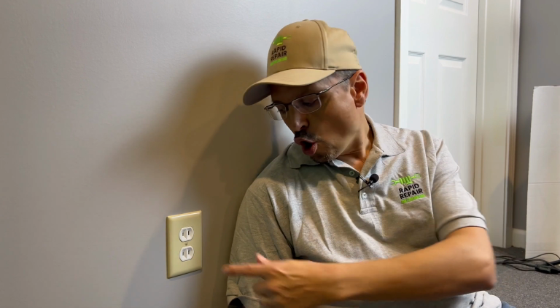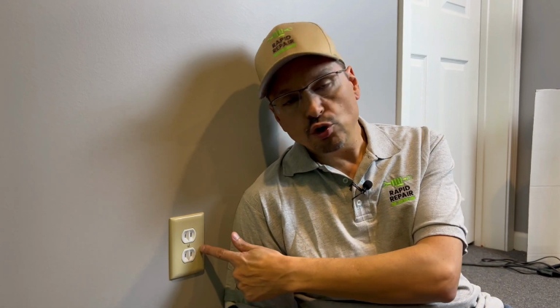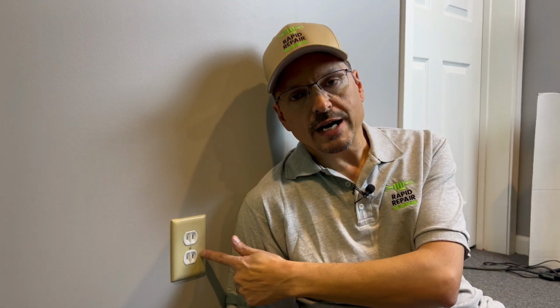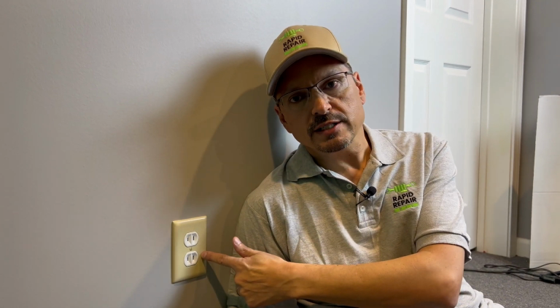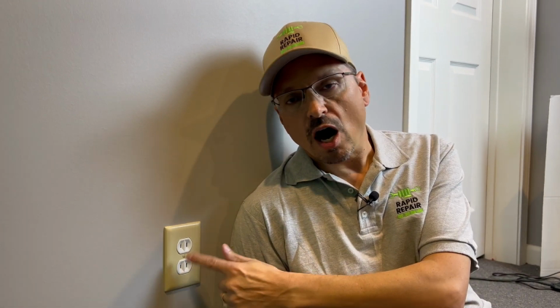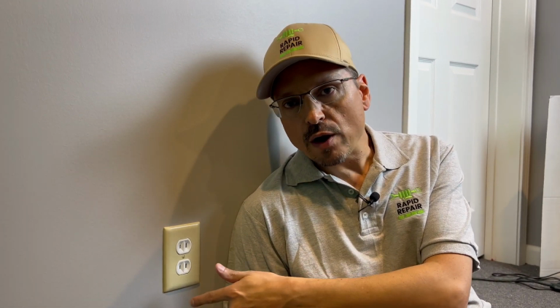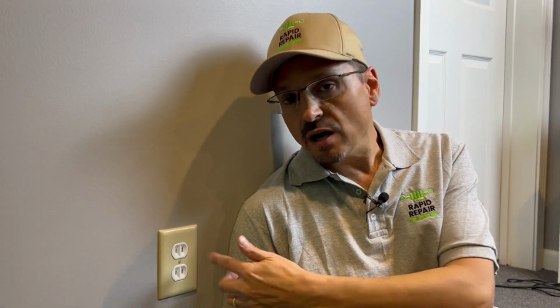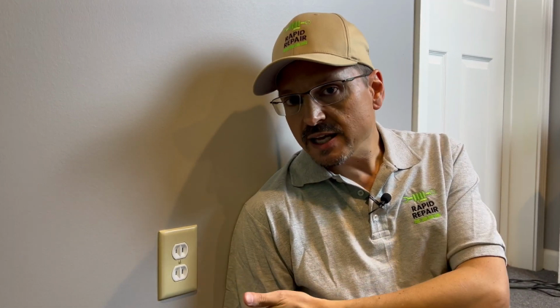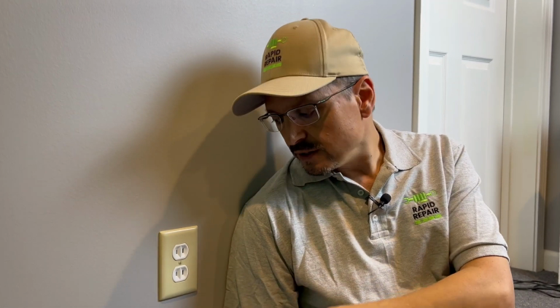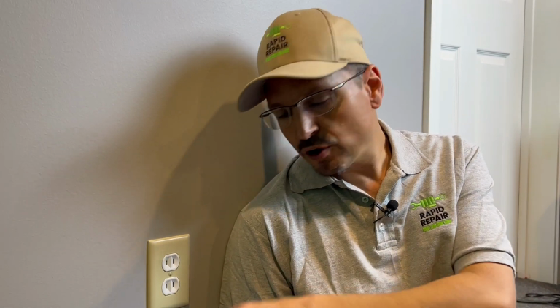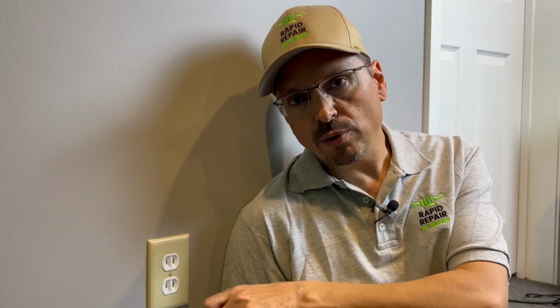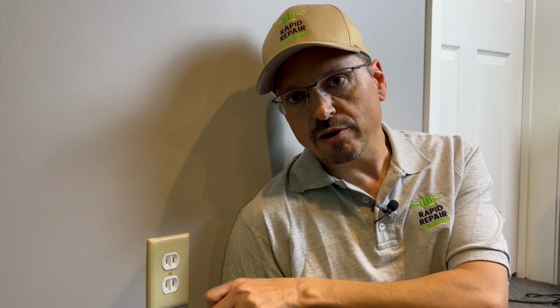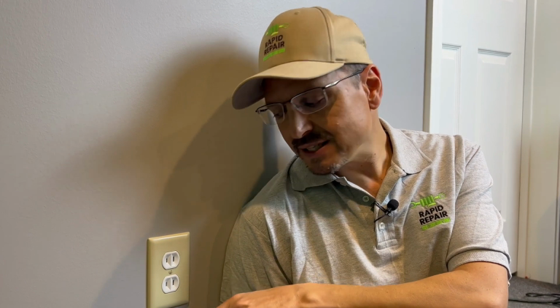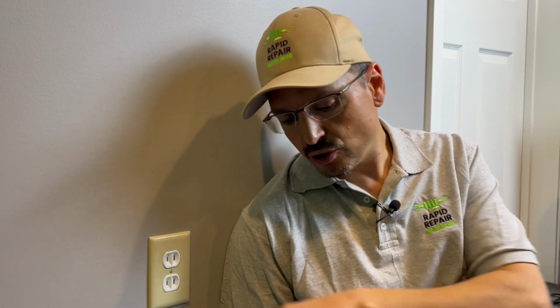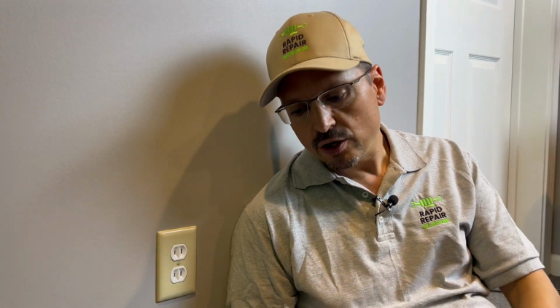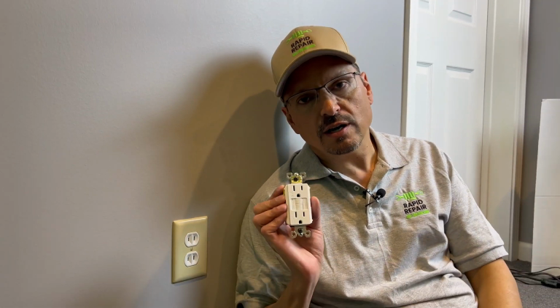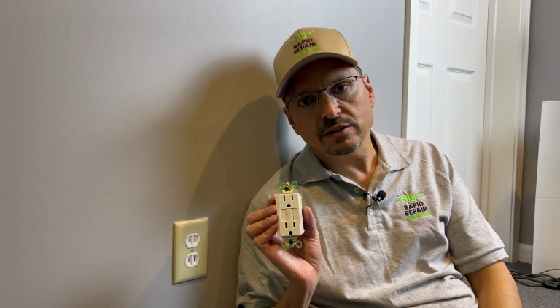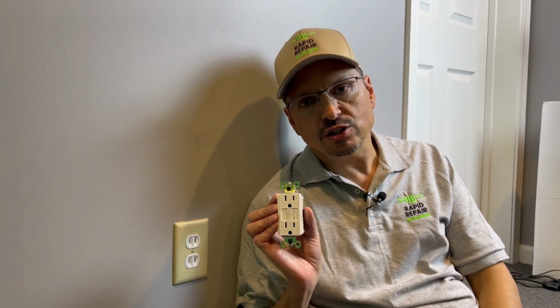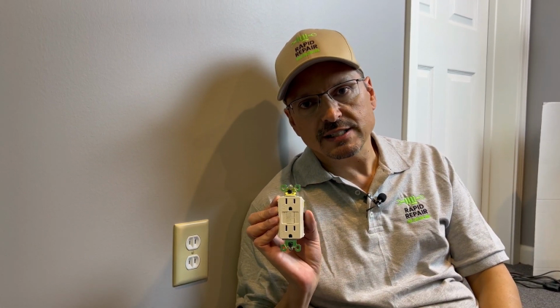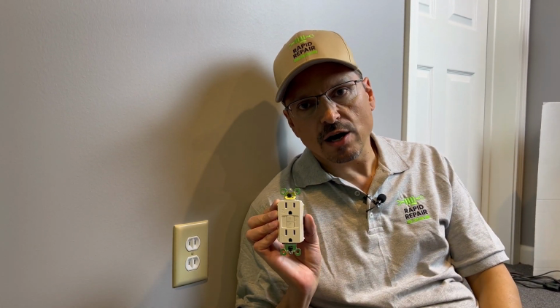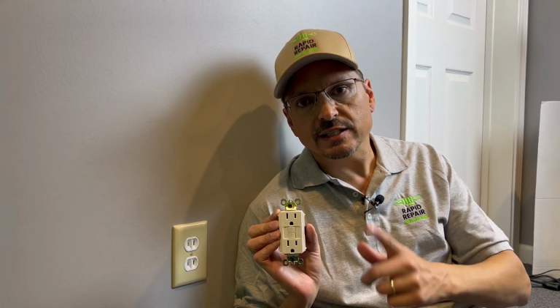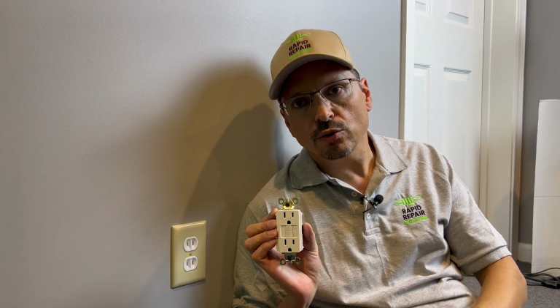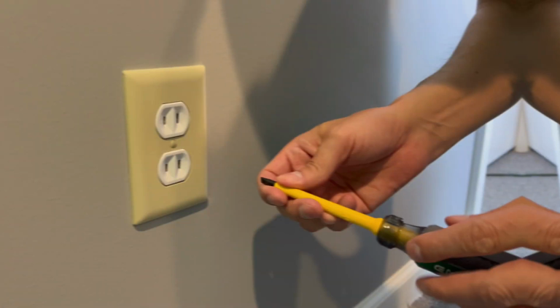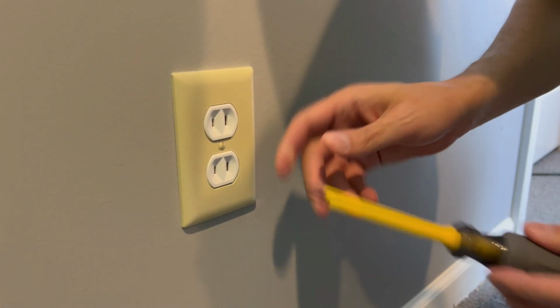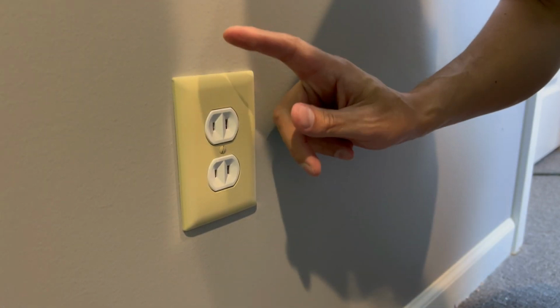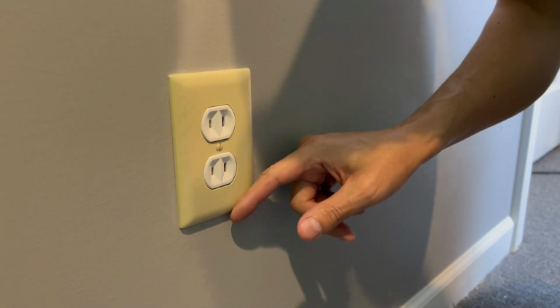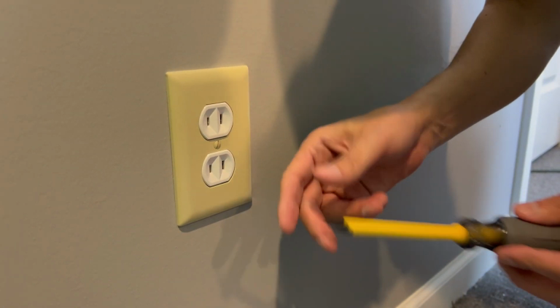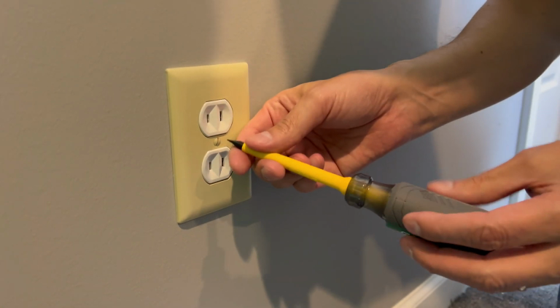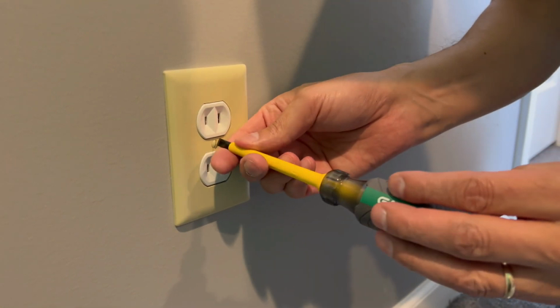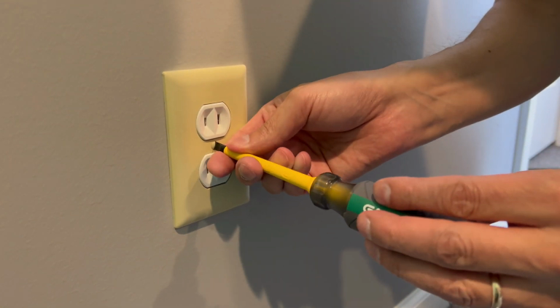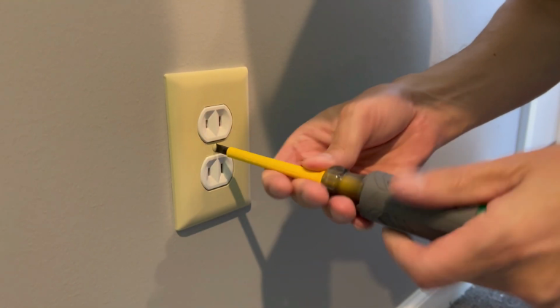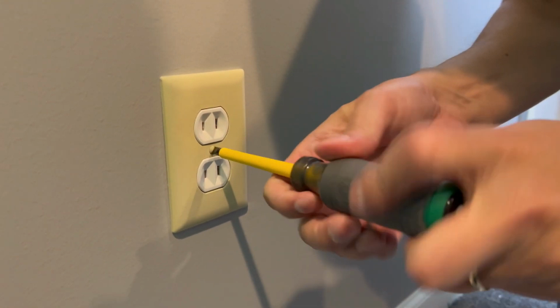Old two-prong outlets are ungrounded, unsafe, and difficult to plug your appliances into. You need to upgrade to a GFI safety outlet. We have verified the power is off in this older house — simply take off the cover plate.